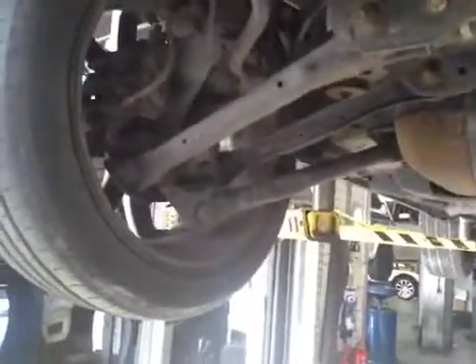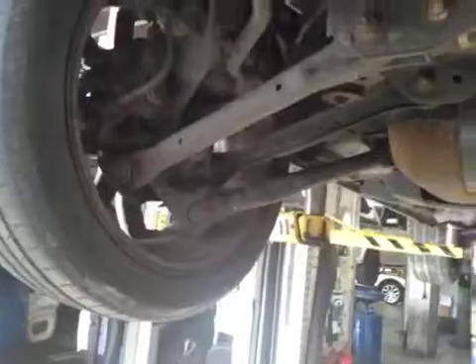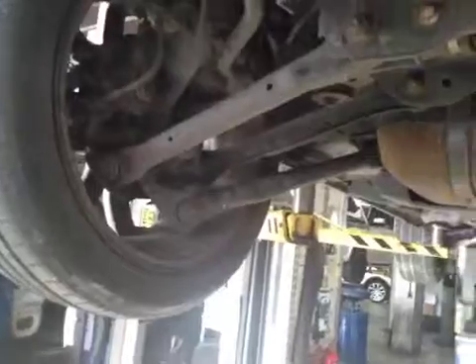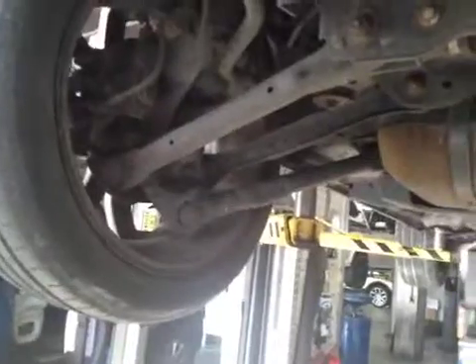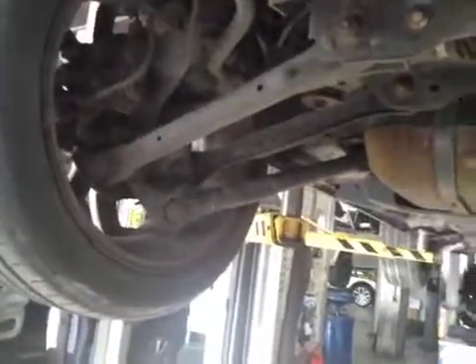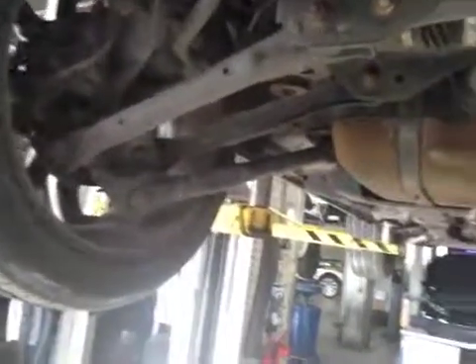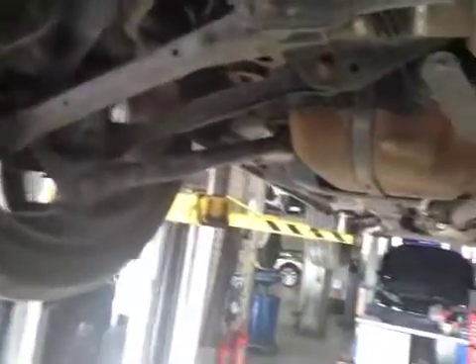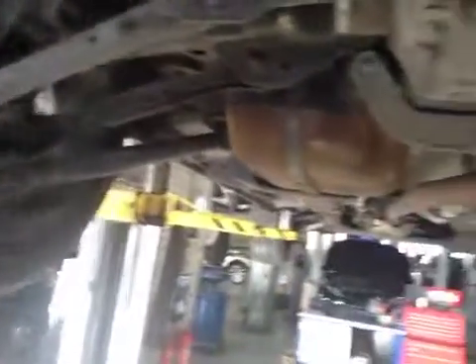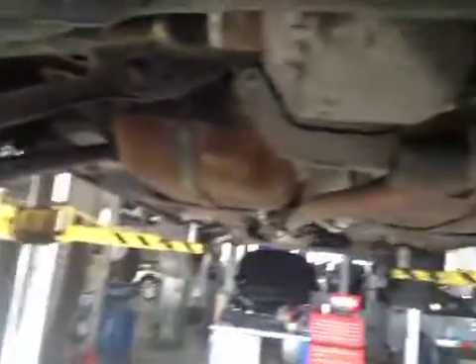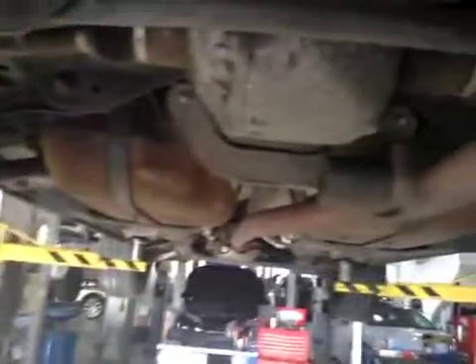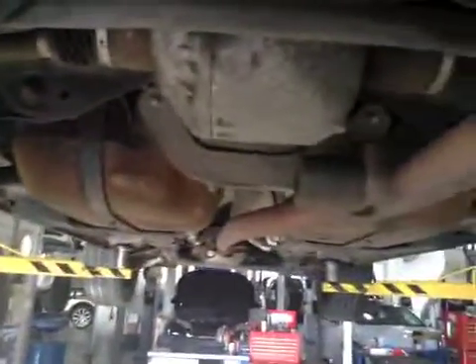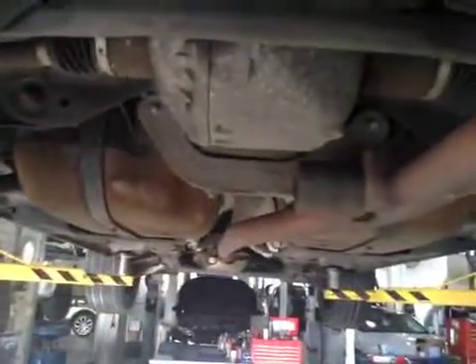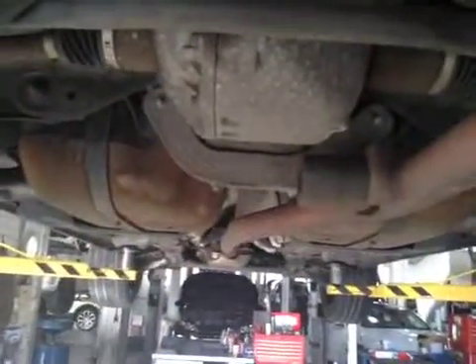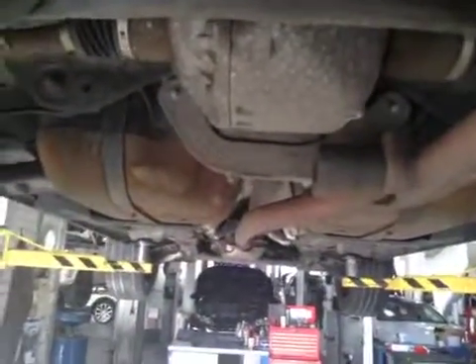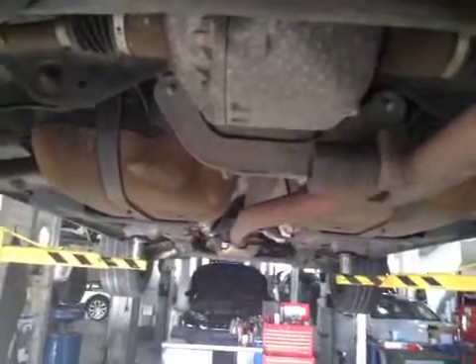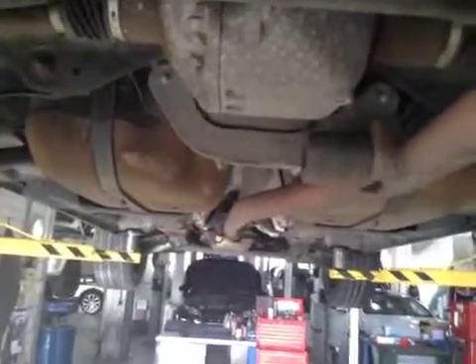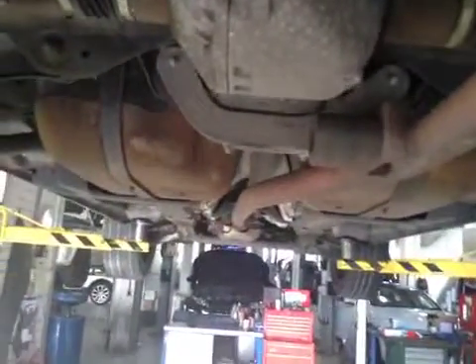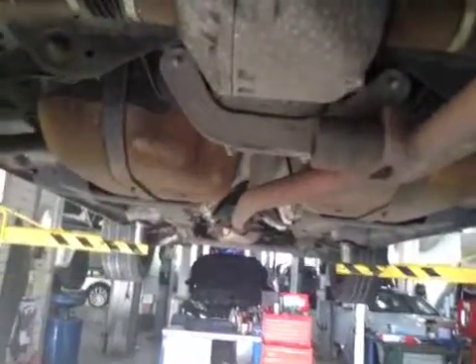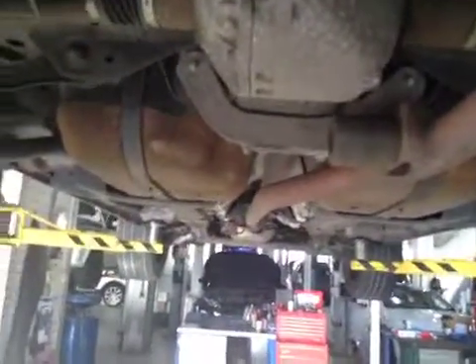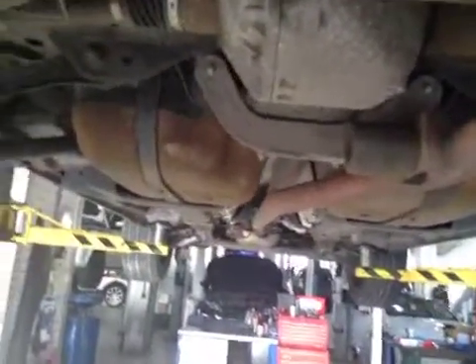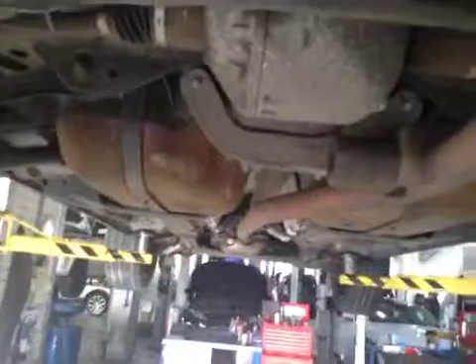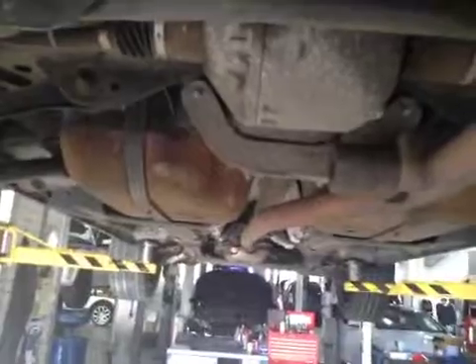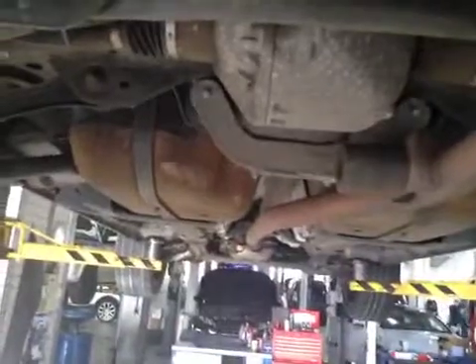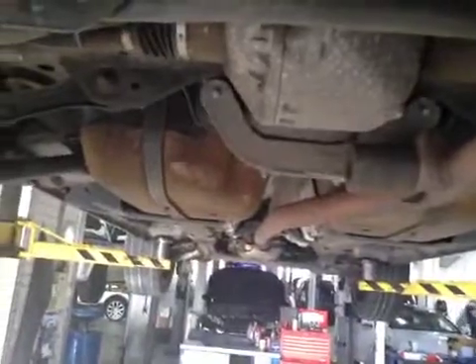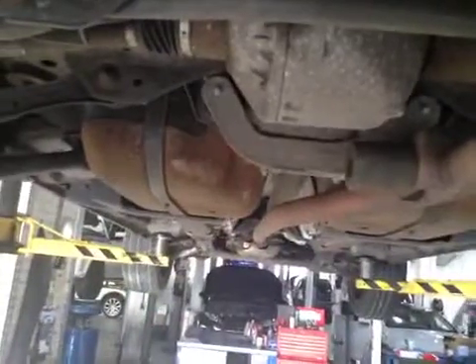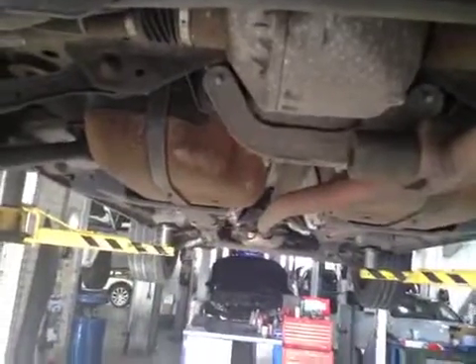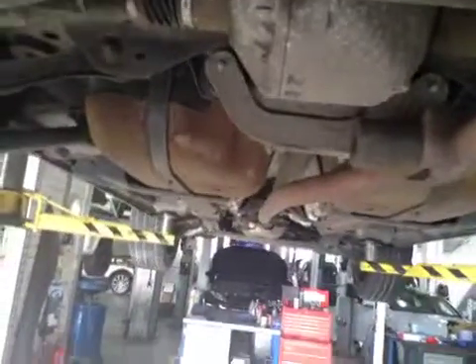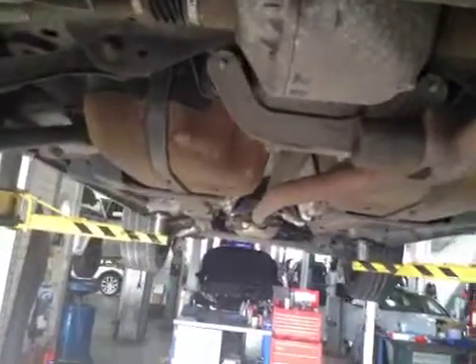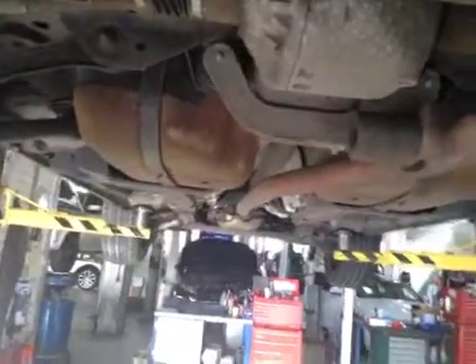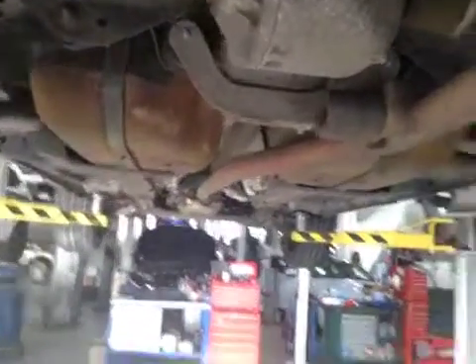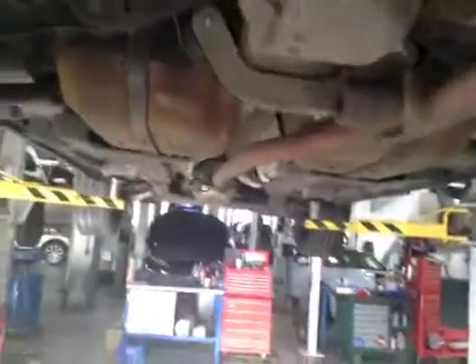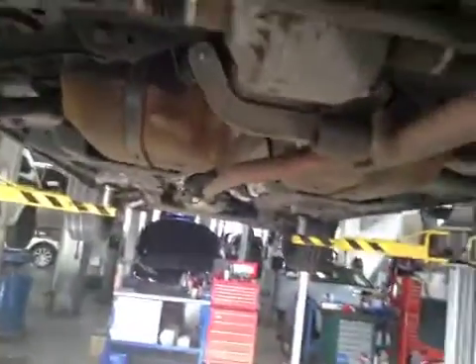The rear exhaust and underside have been checked for any fluid leaks — the exhaust system is nice and secure with no escaping gases and no visible damage.